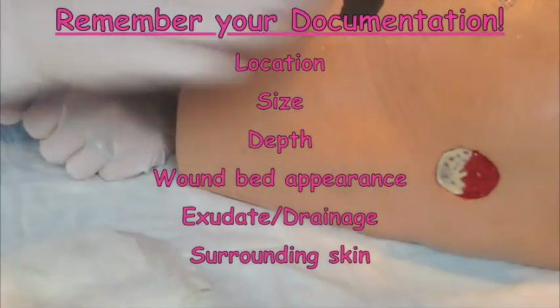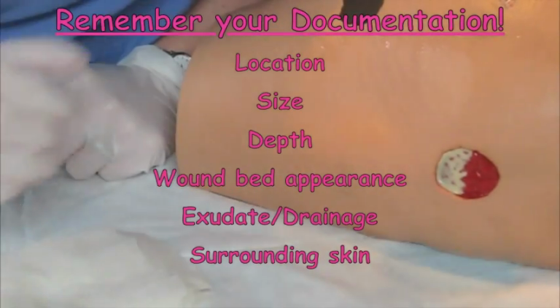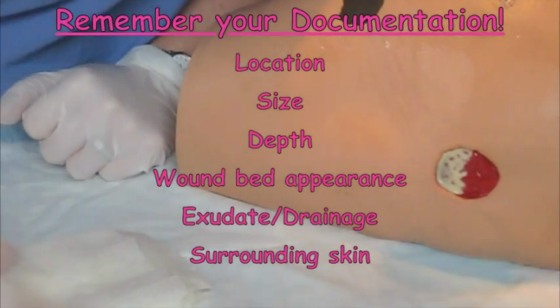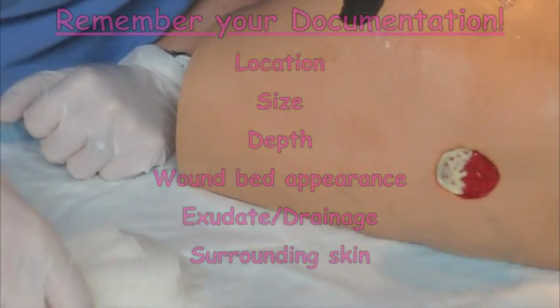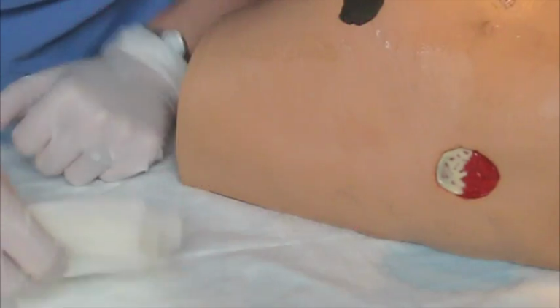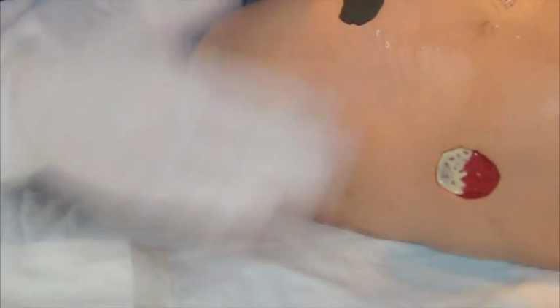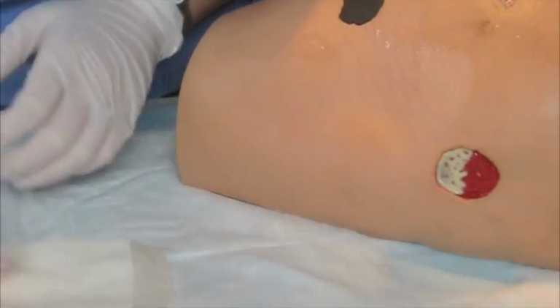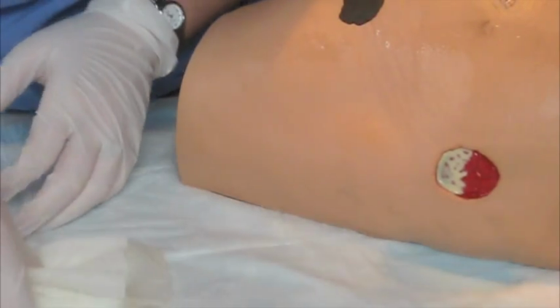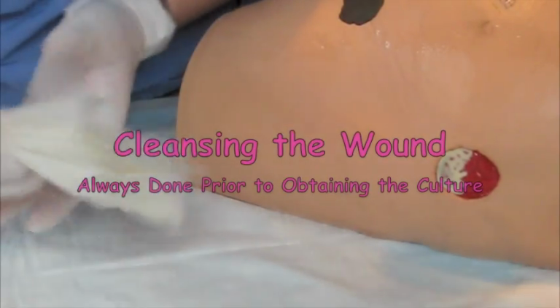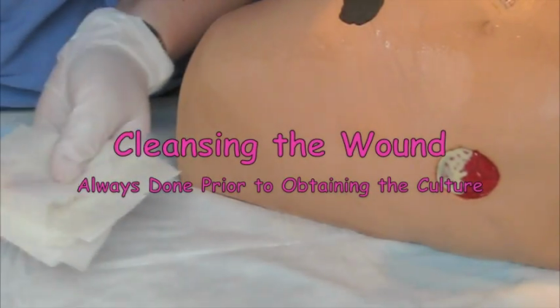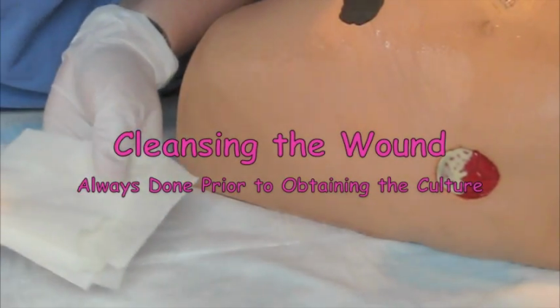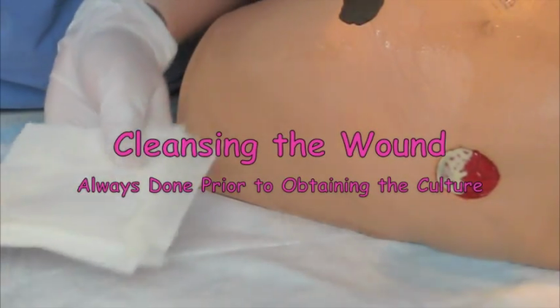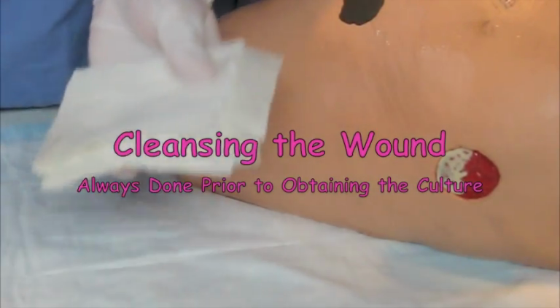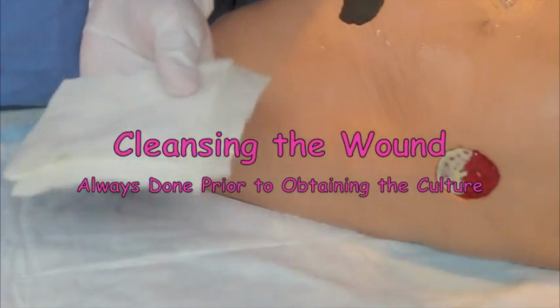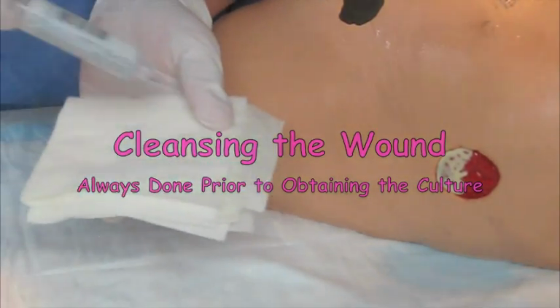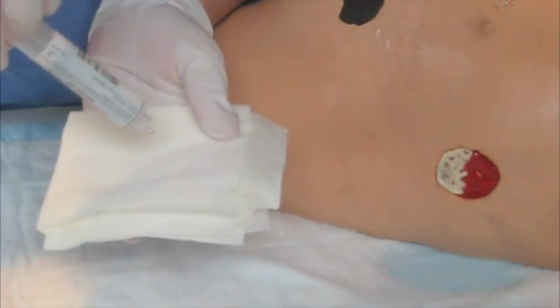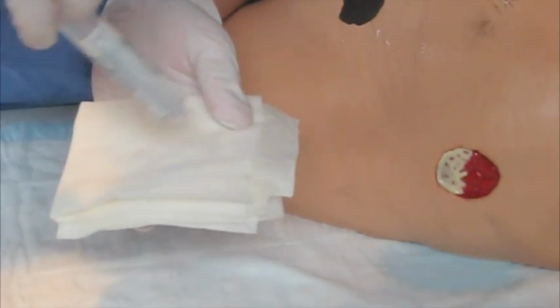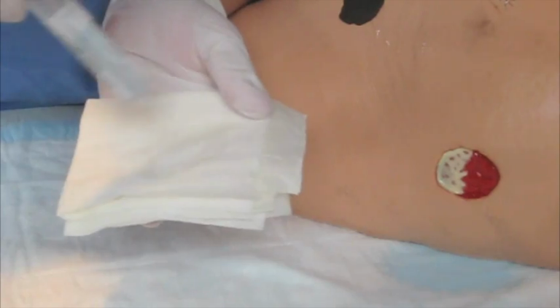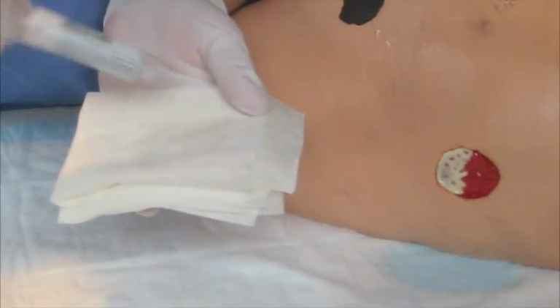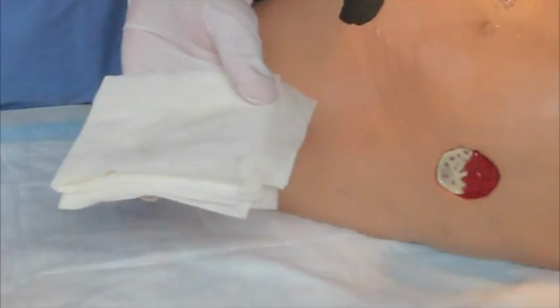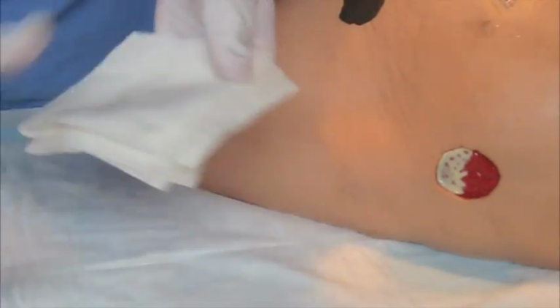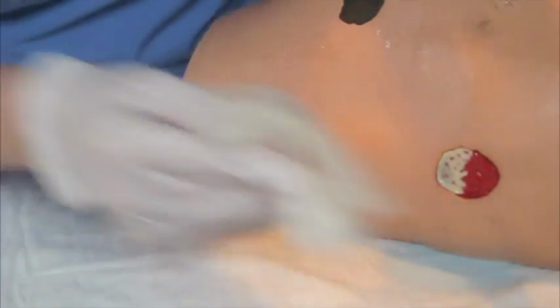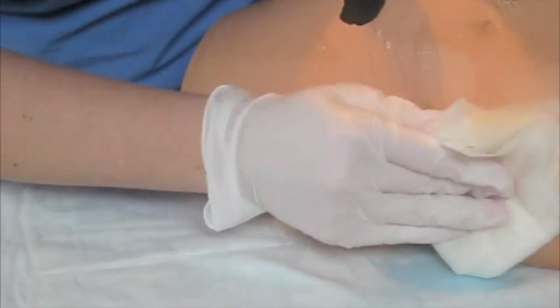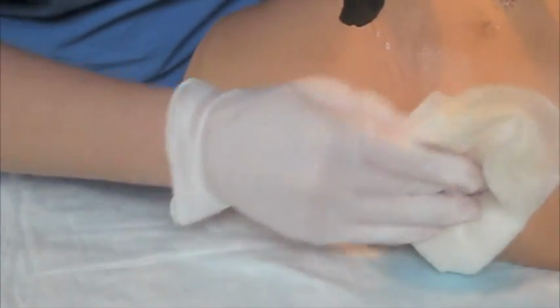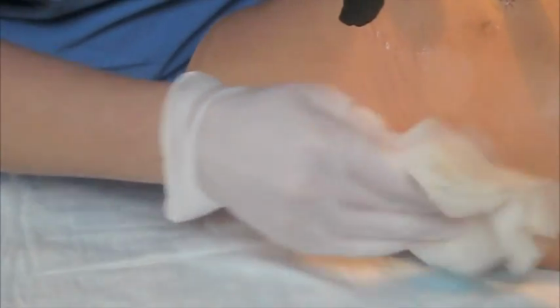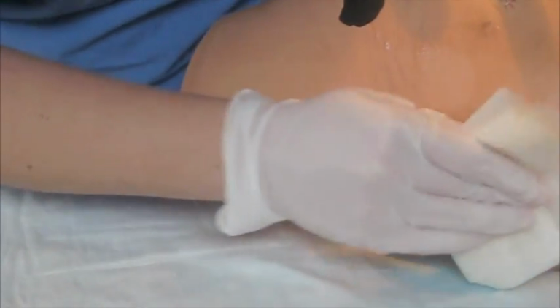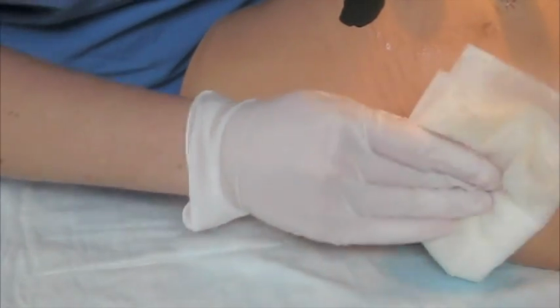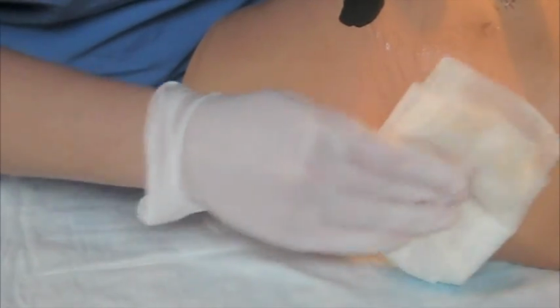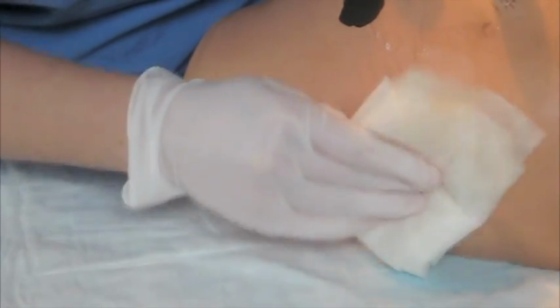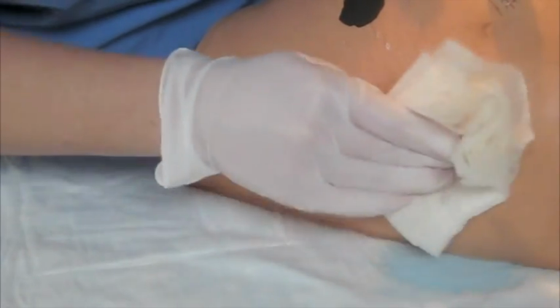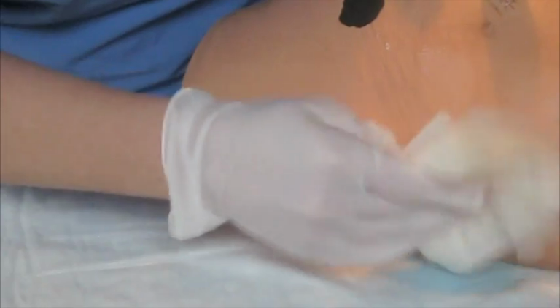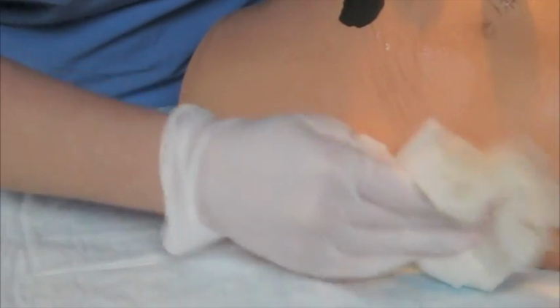So once you do a quick assessment, then you're ready to go ahead and clean up the wound before culturing. You're going to take your saline and your 4x4s and just soak that pretty good and really just mop up any of the excess drainage.